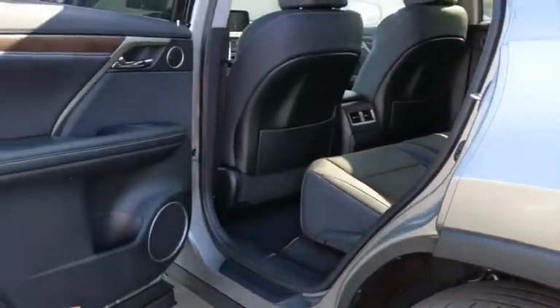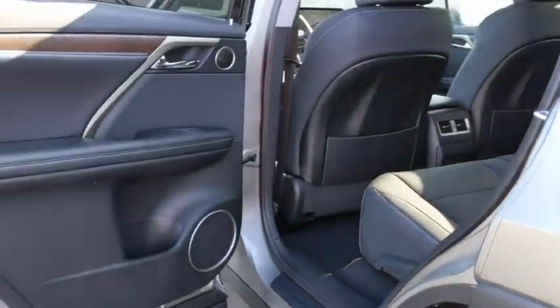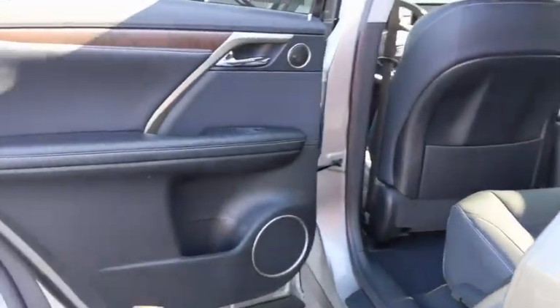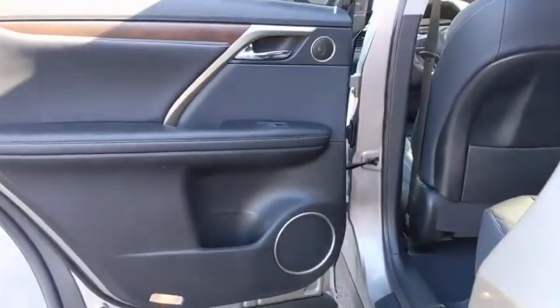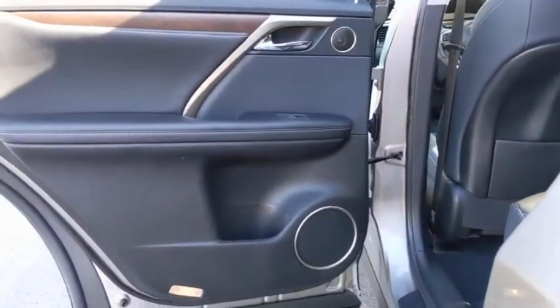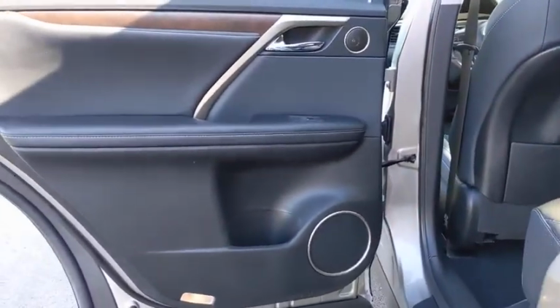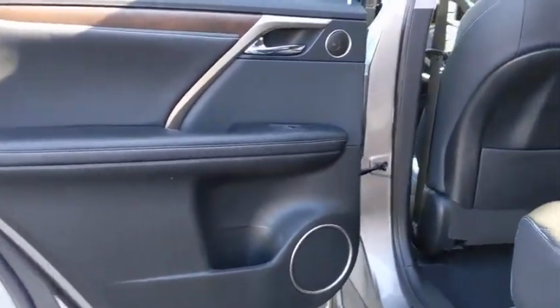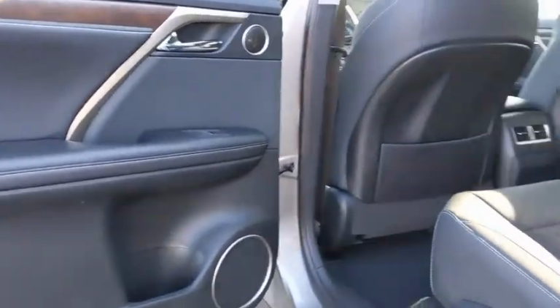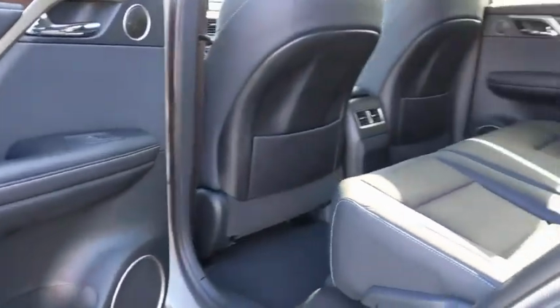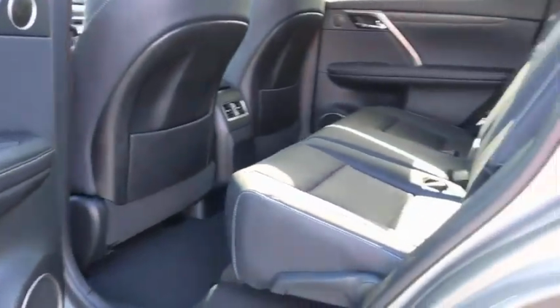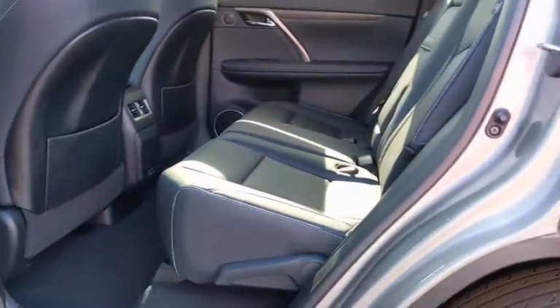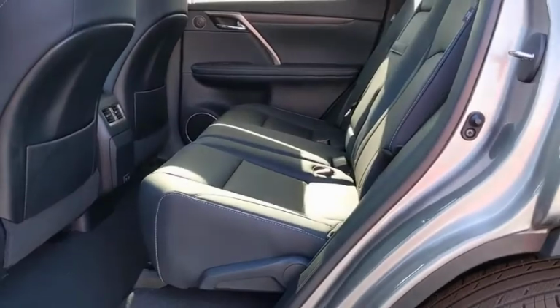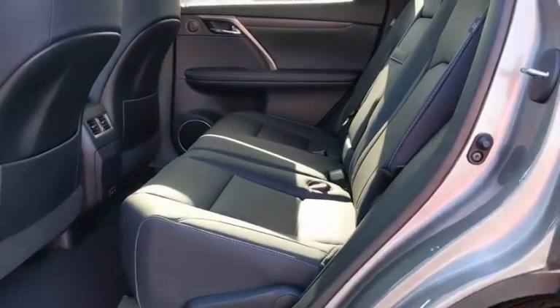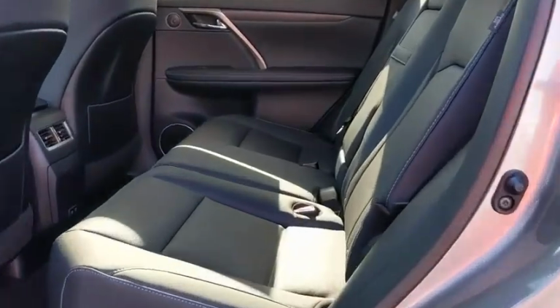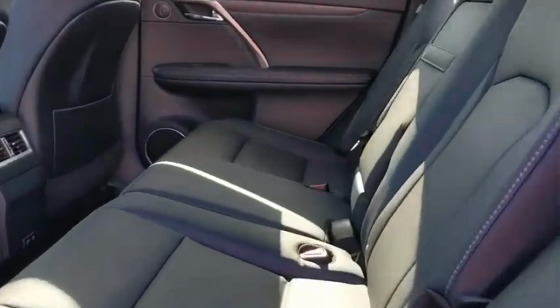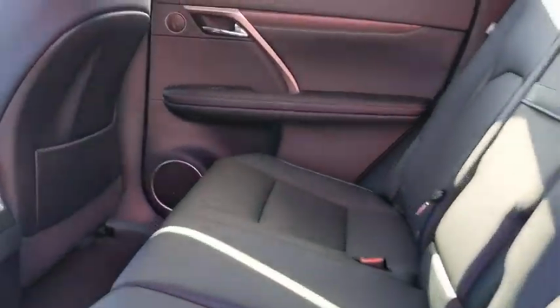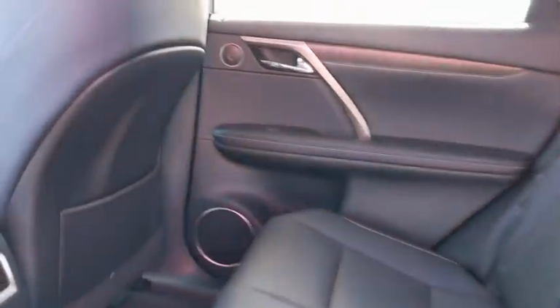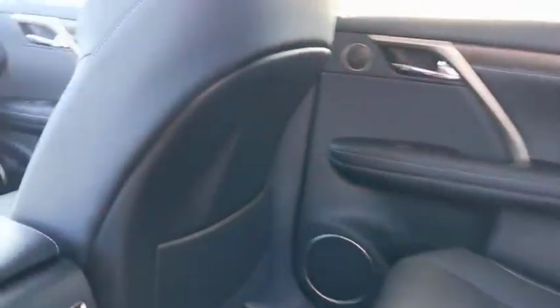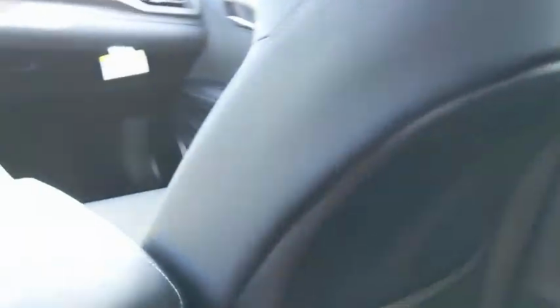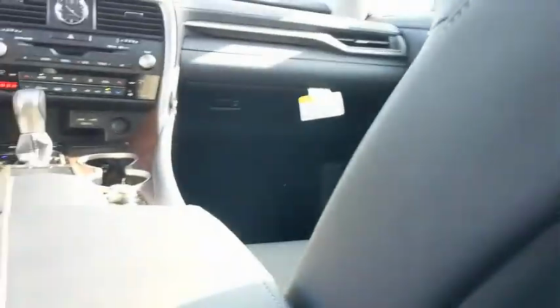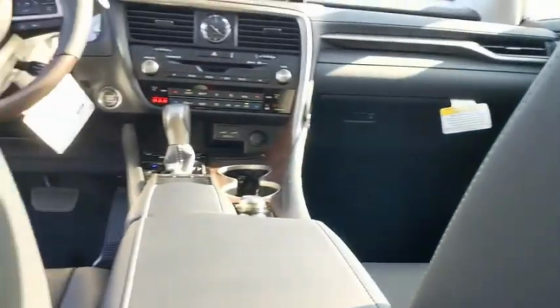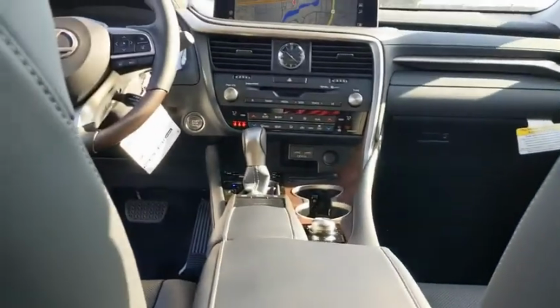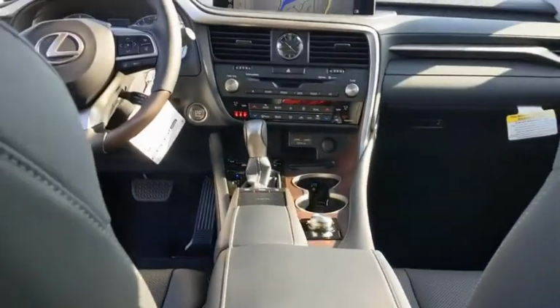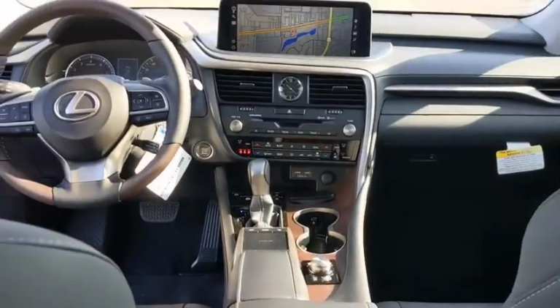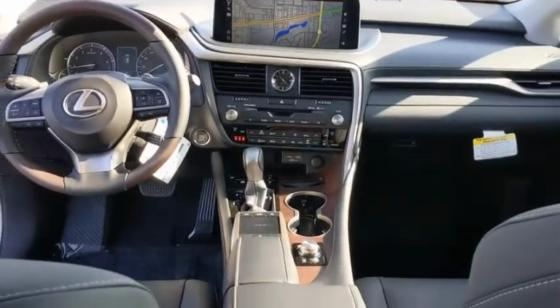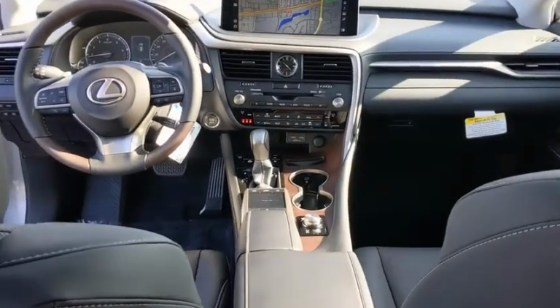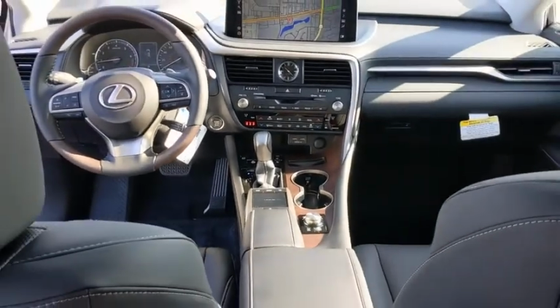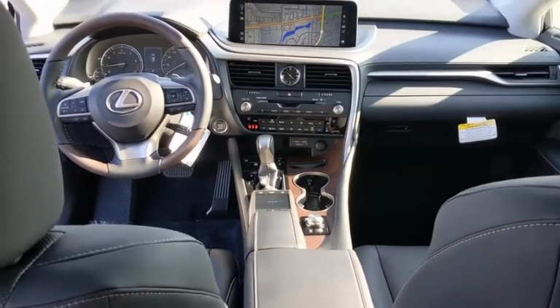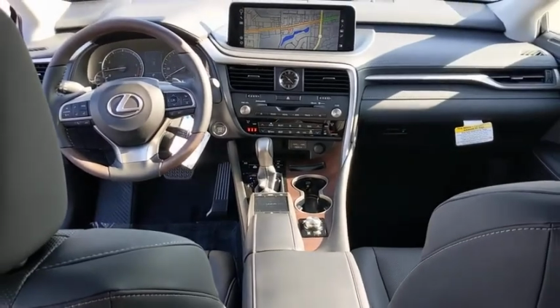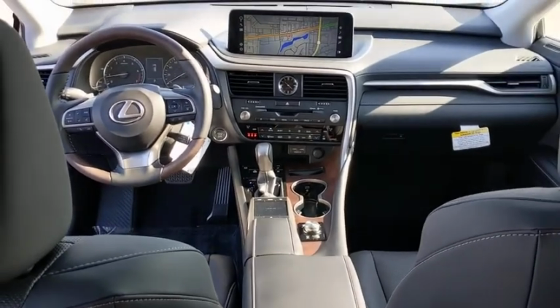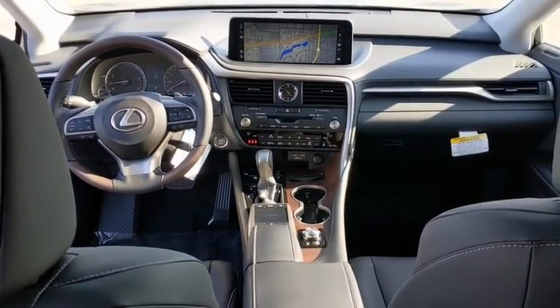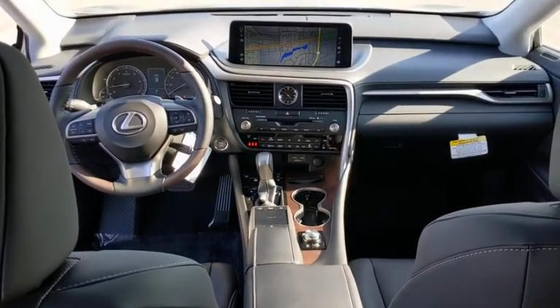Stability control, remote engine start, Bluetooth, leather-wrapped steering wheel, adjustable steering wheel, power steering, four-wheel disc brakes, auto-dimming rear-view mirror, aluminum wheels, cruise control.